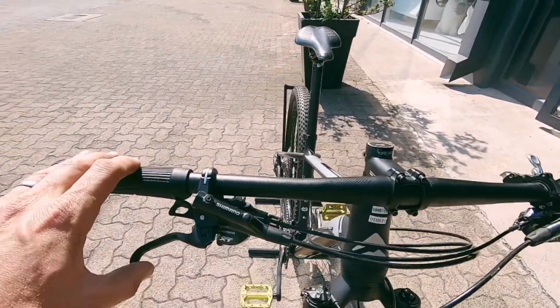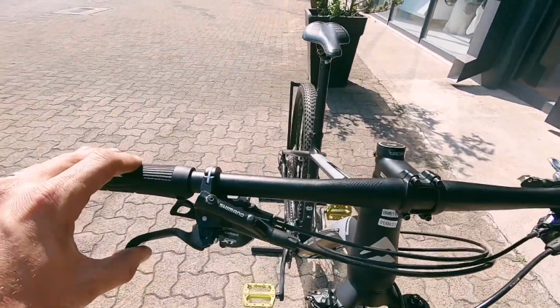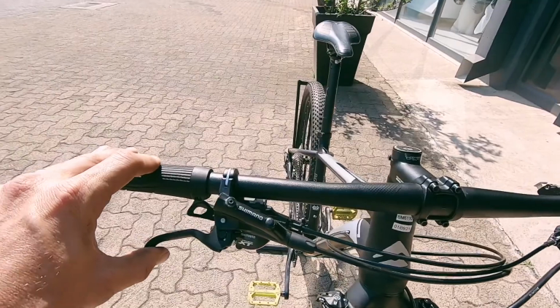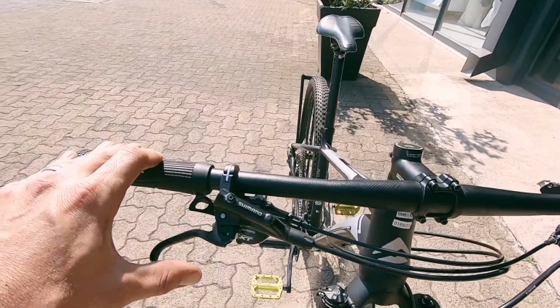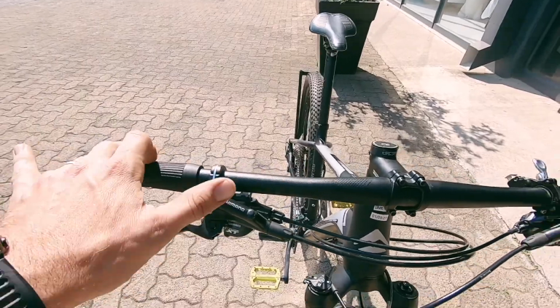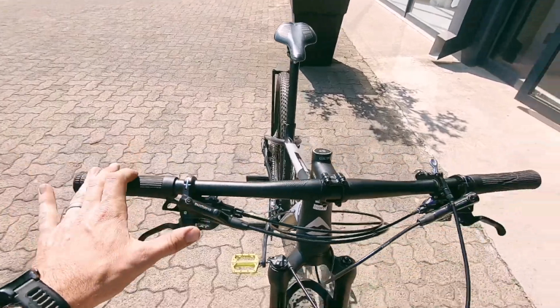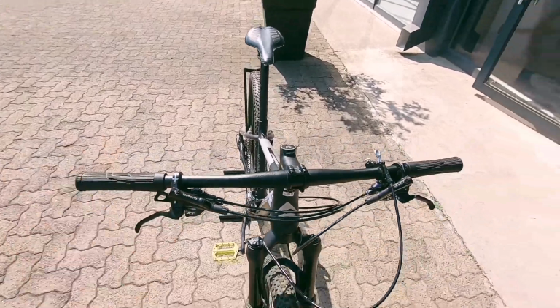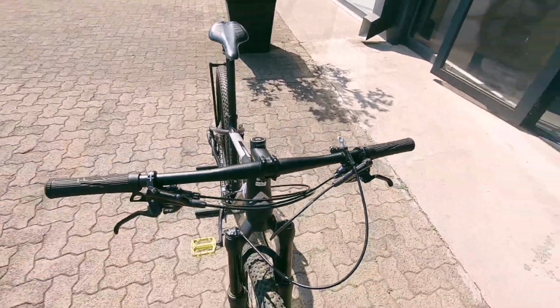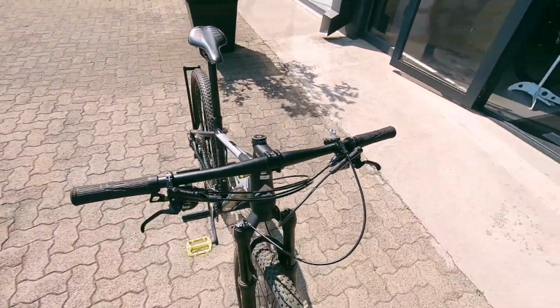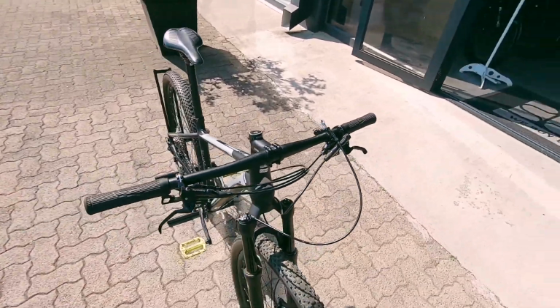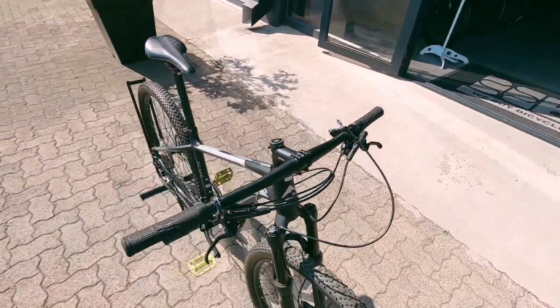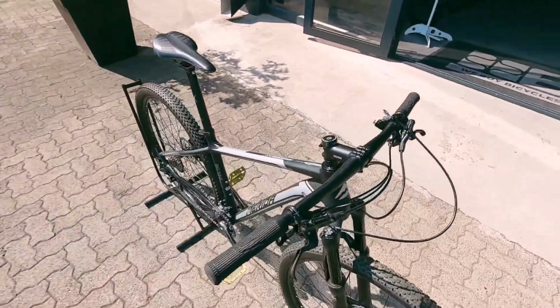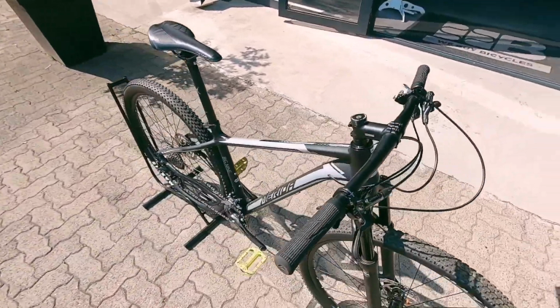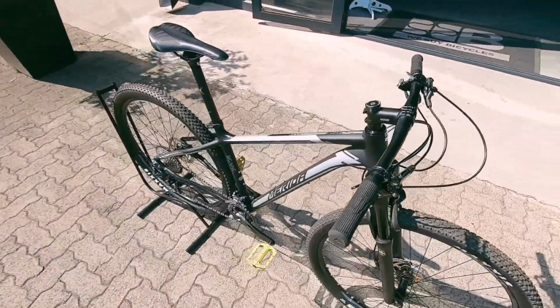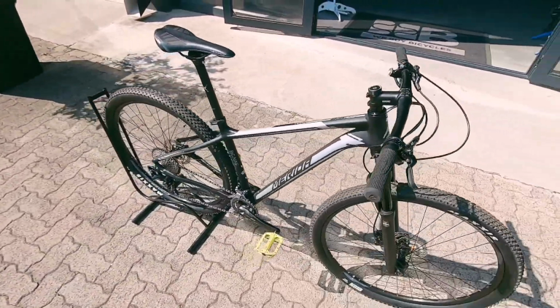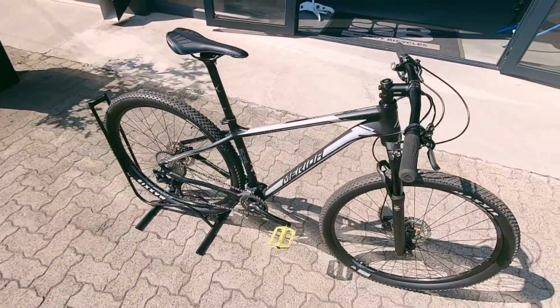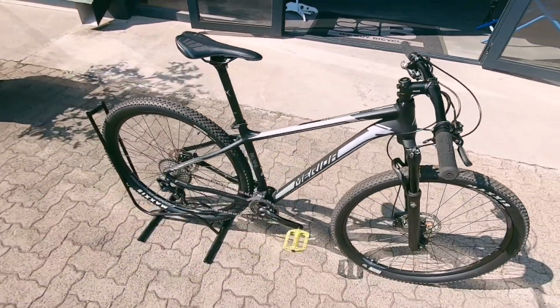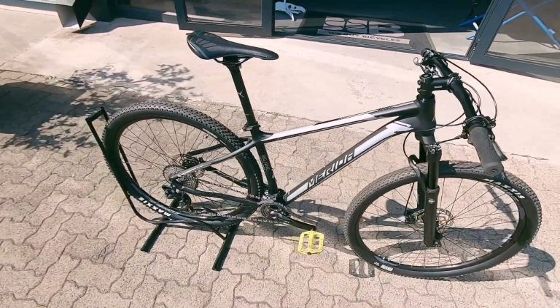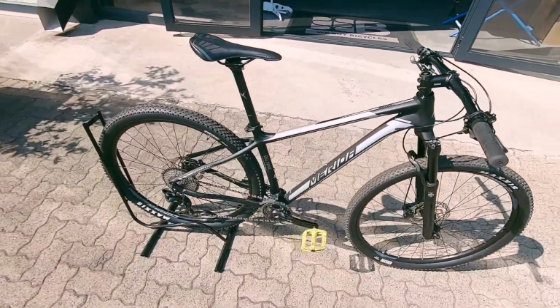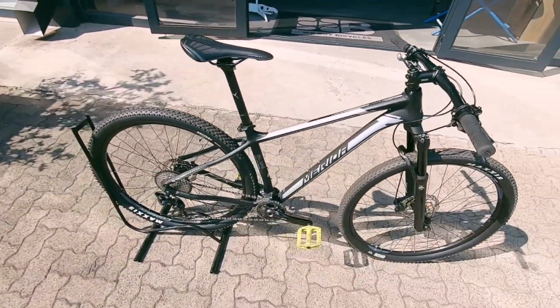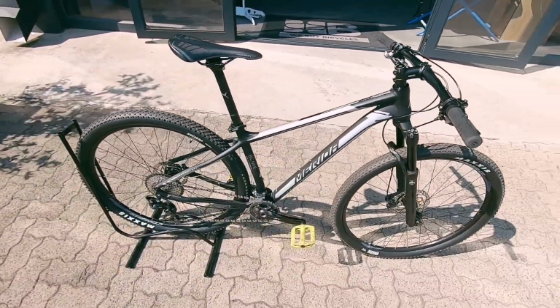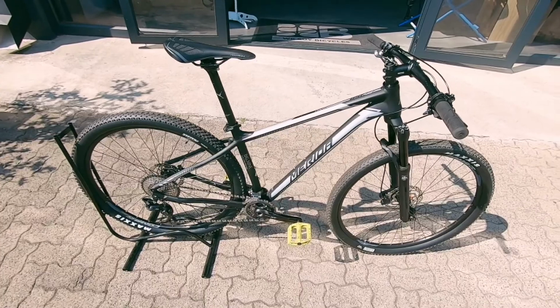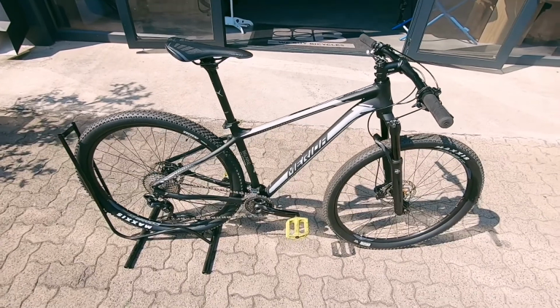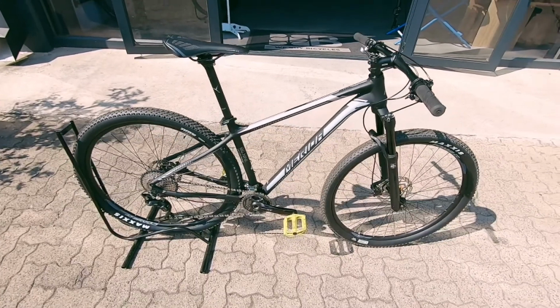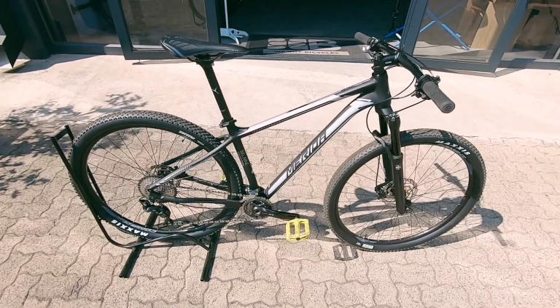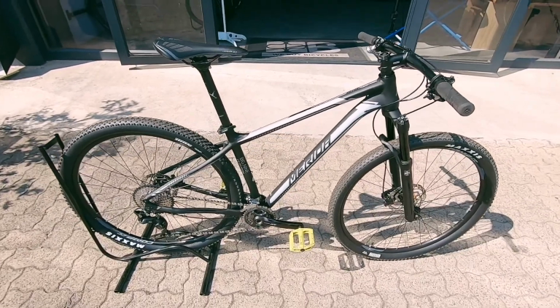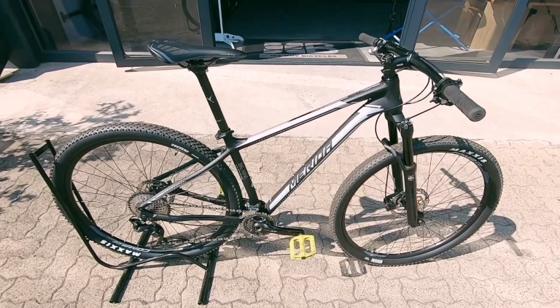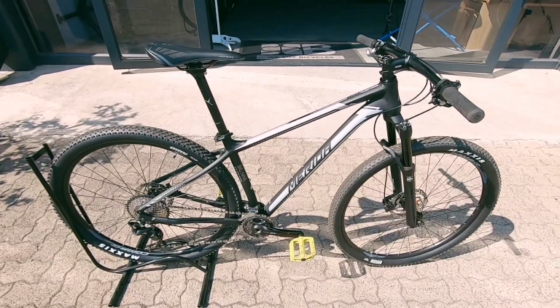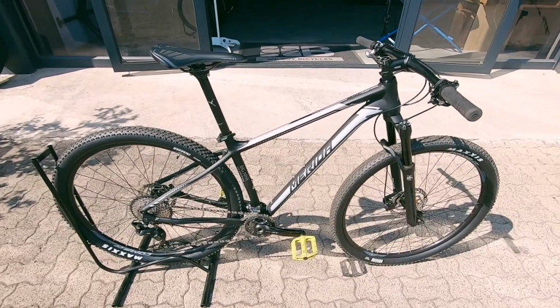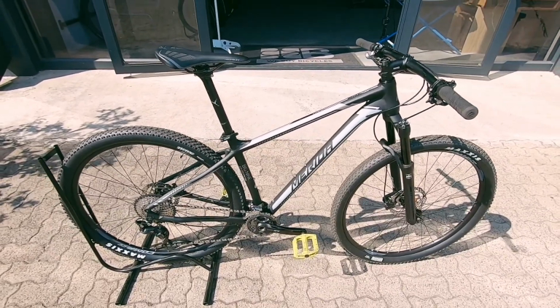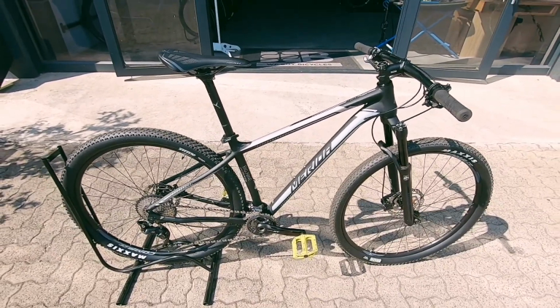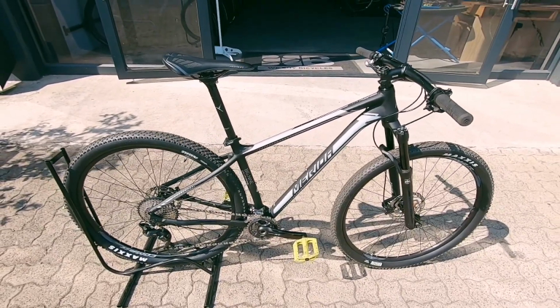XT brakes hidden under those Shimano proprietary levers — nice confidence-boosting hydraulic brakes. They feel and brake really amazingly.